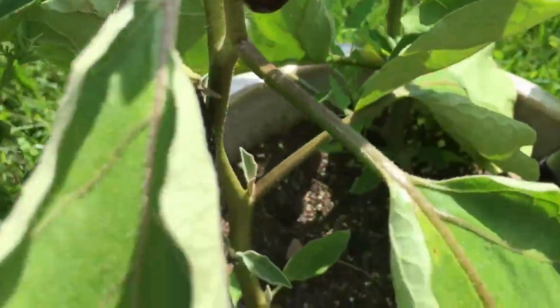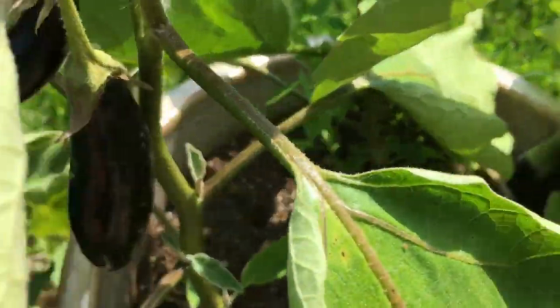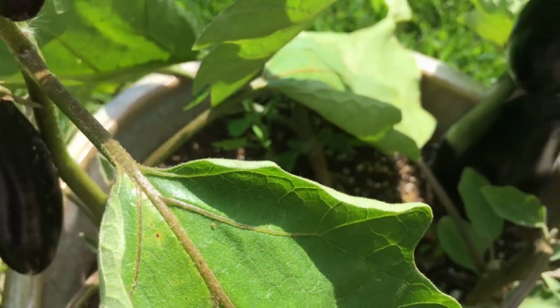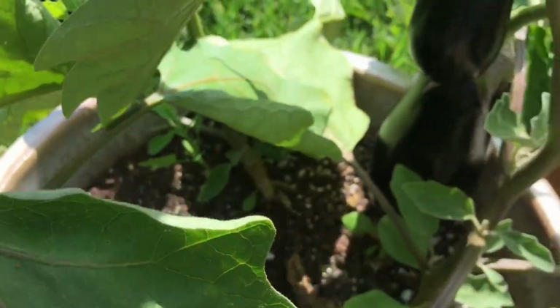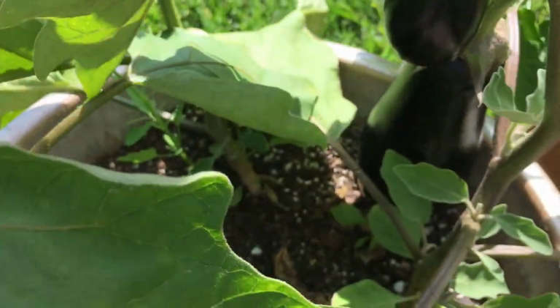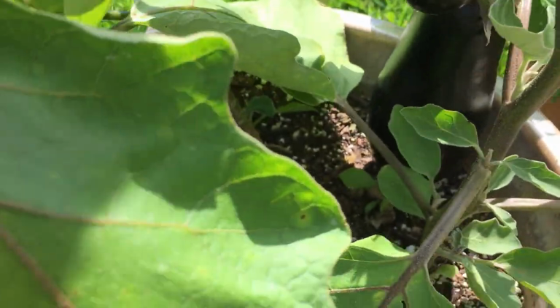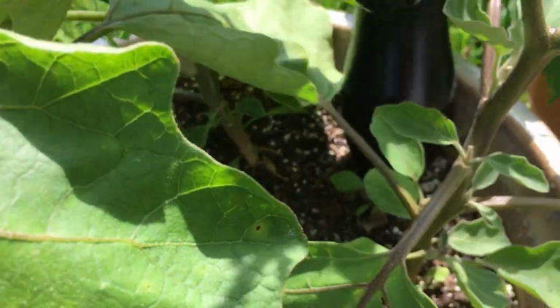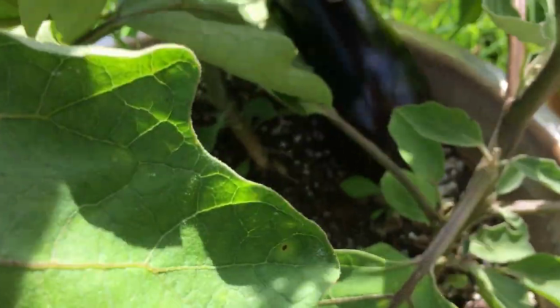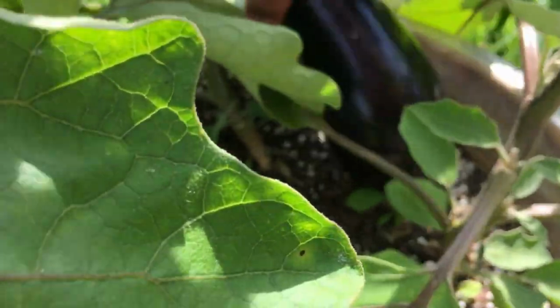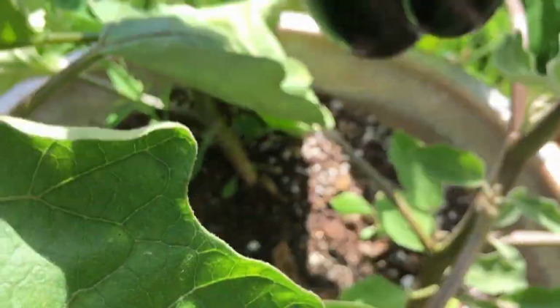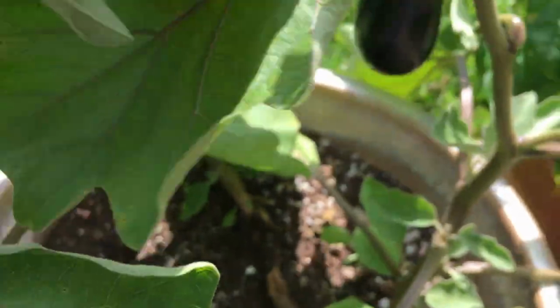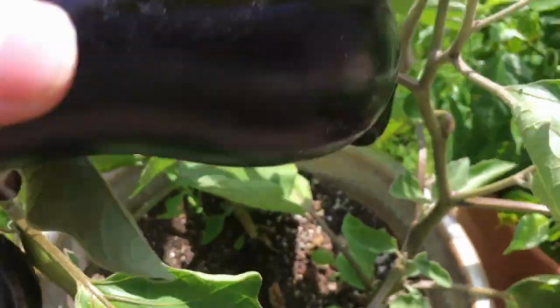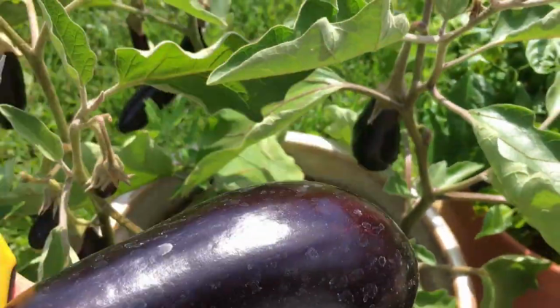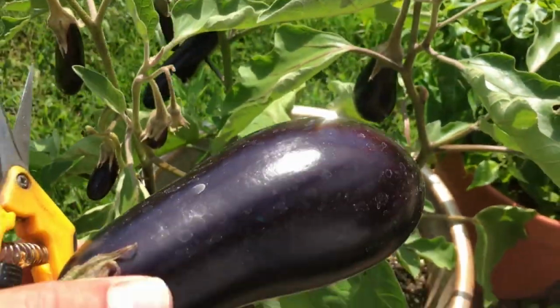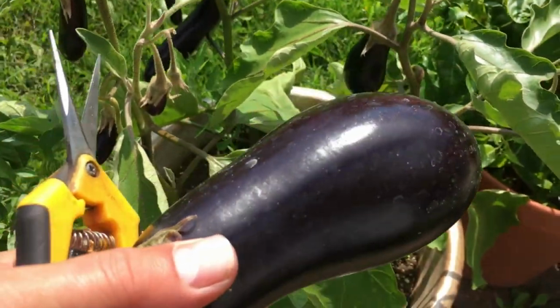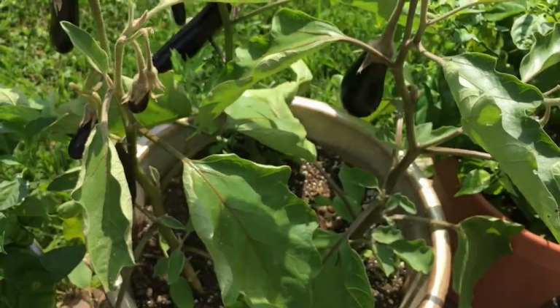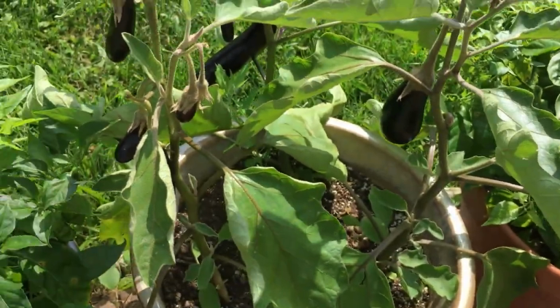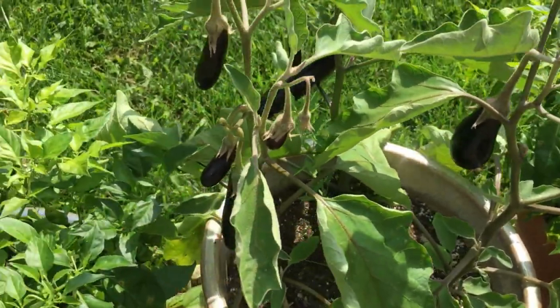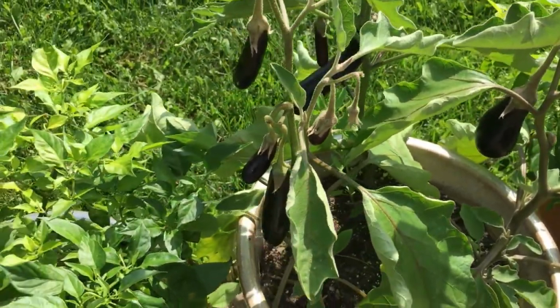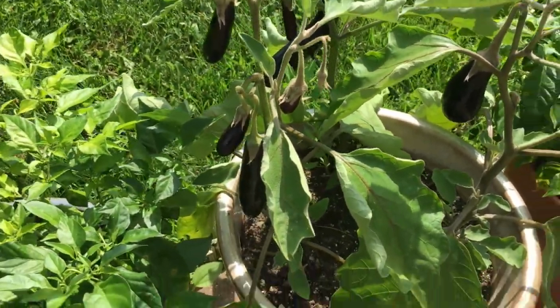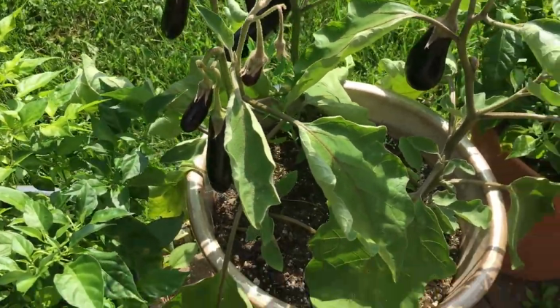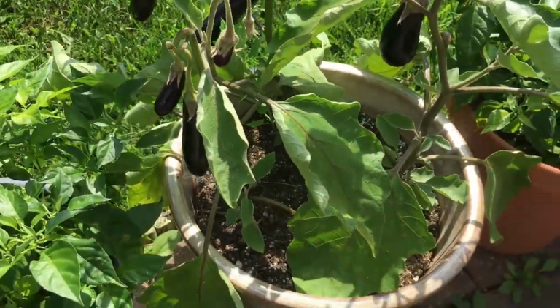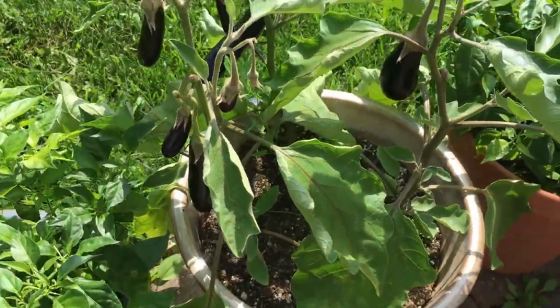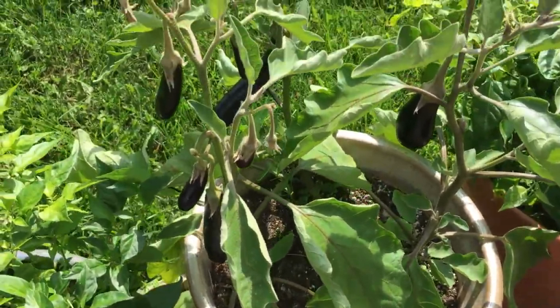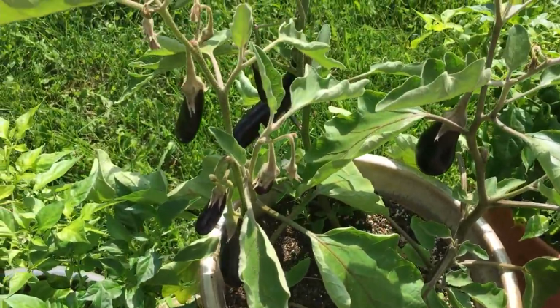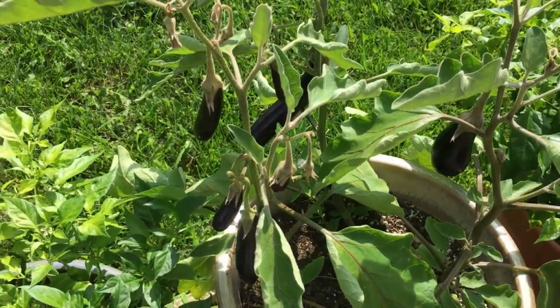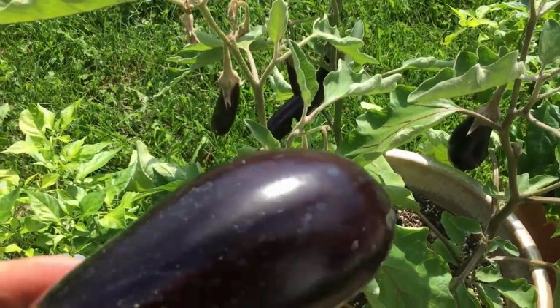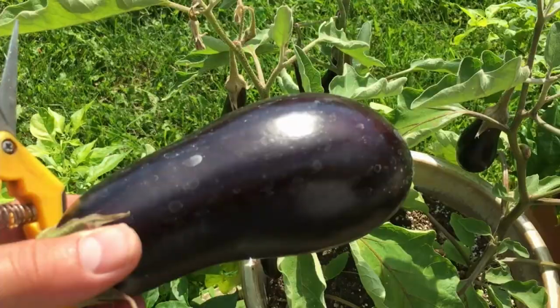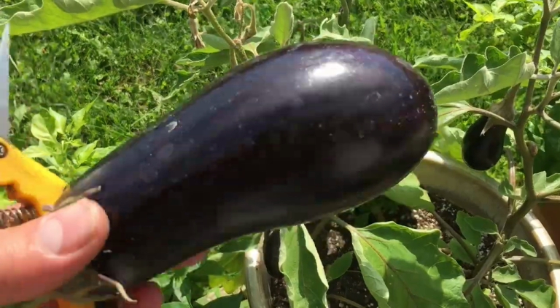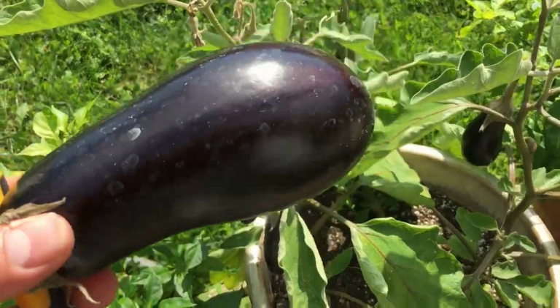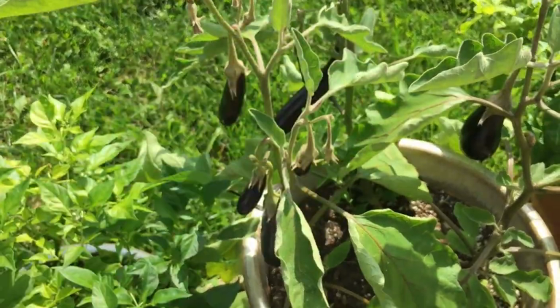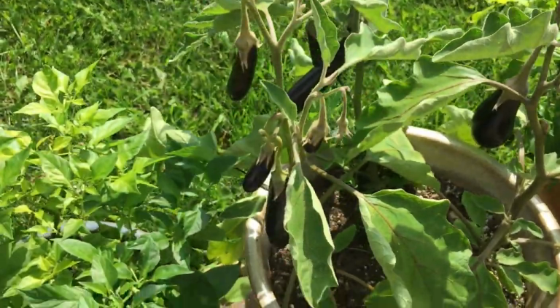I'm only going to harvest these two right here because these are the biggest, but there are five or six more on here. It's just started fruiting like this so these are in great shape.